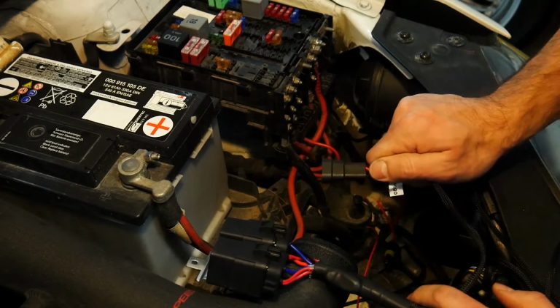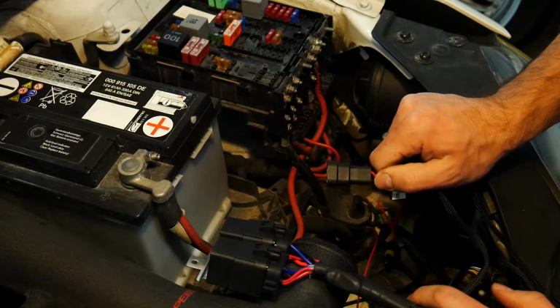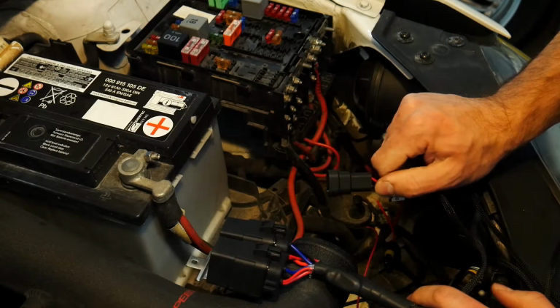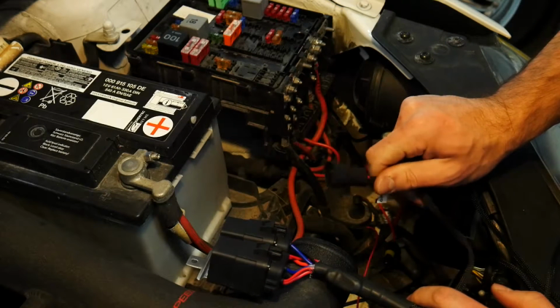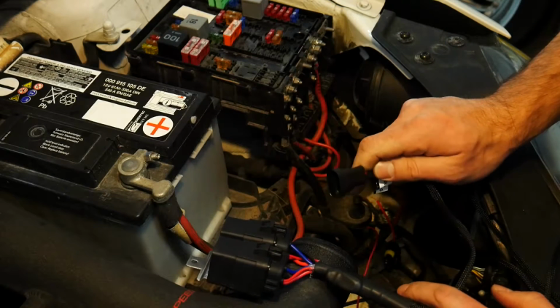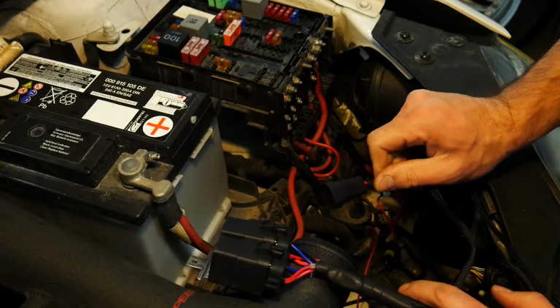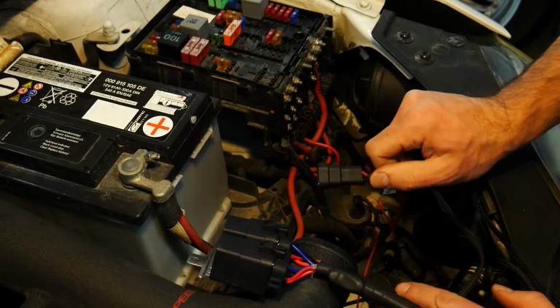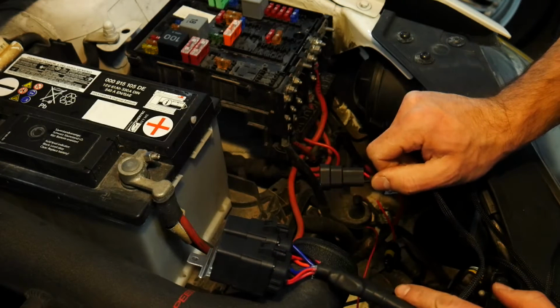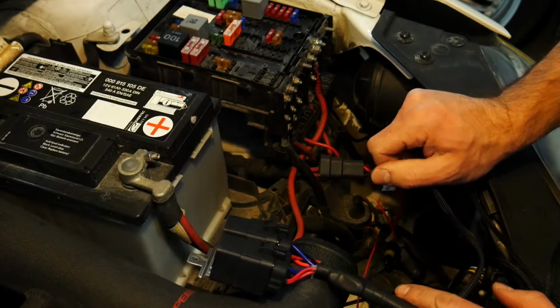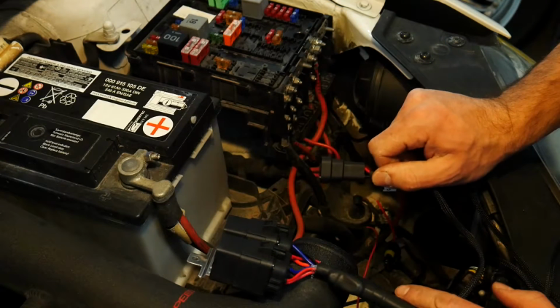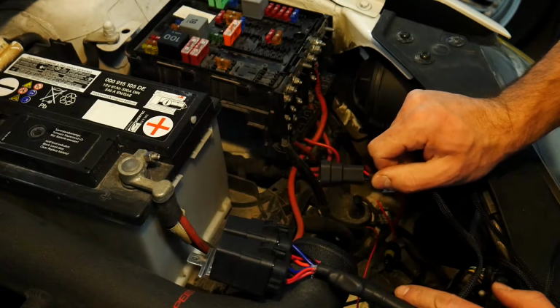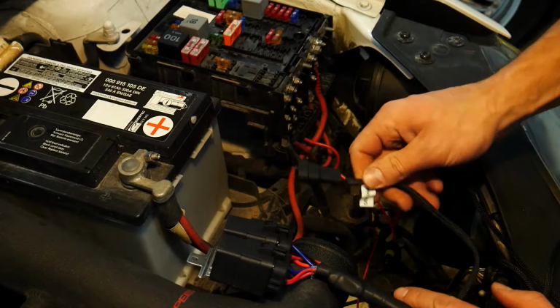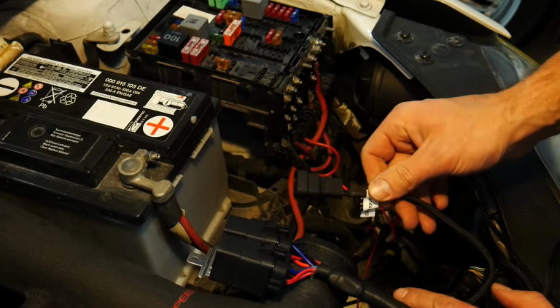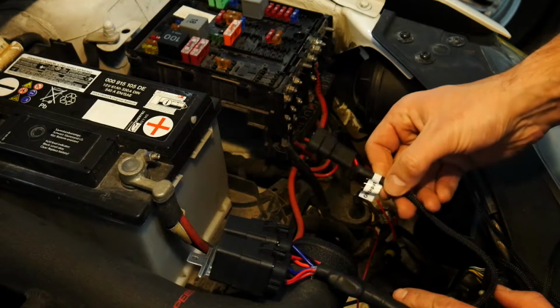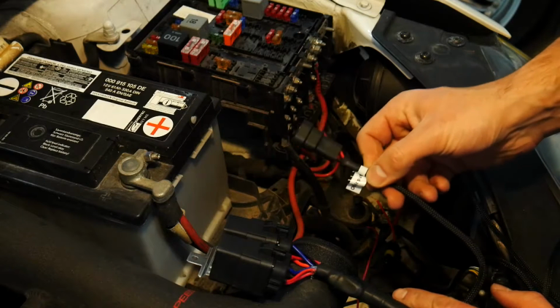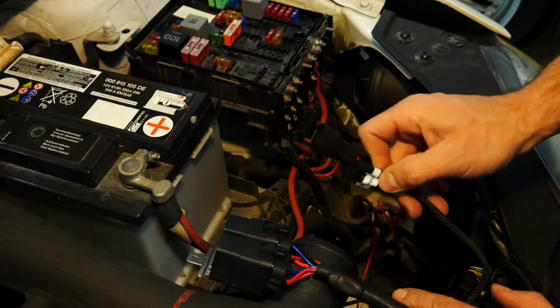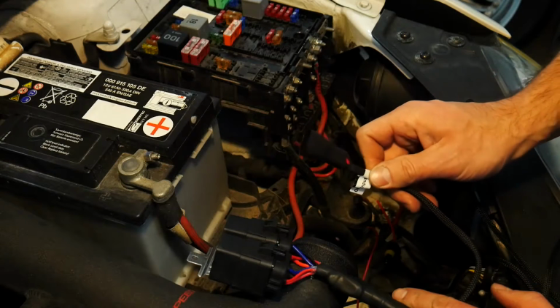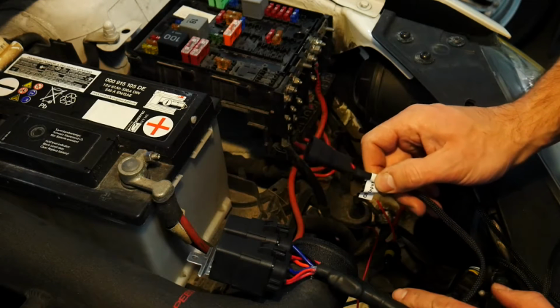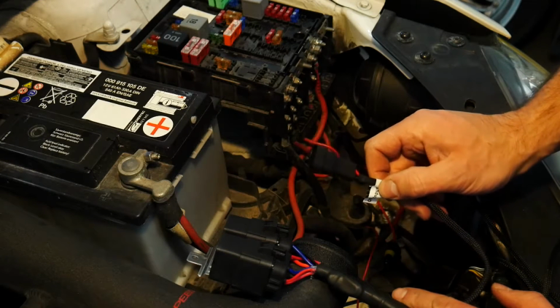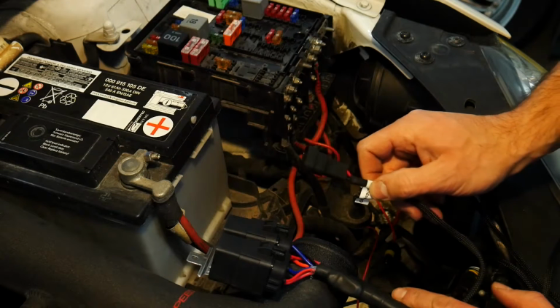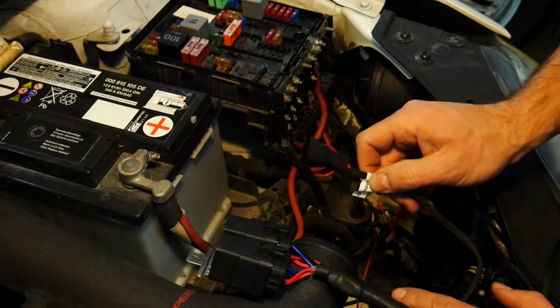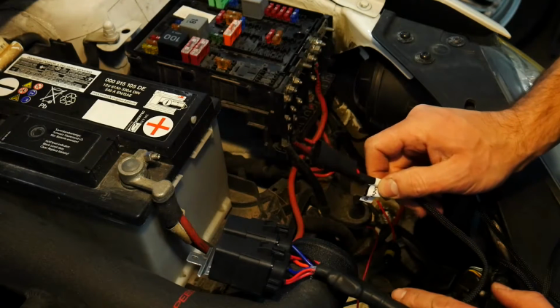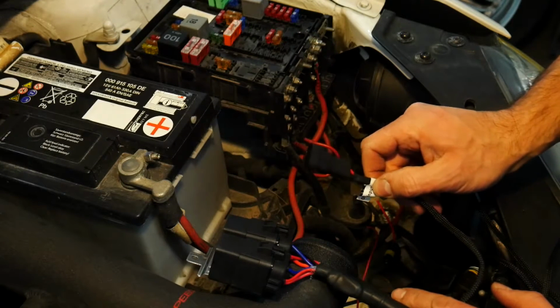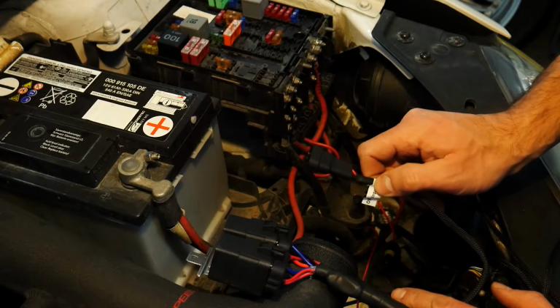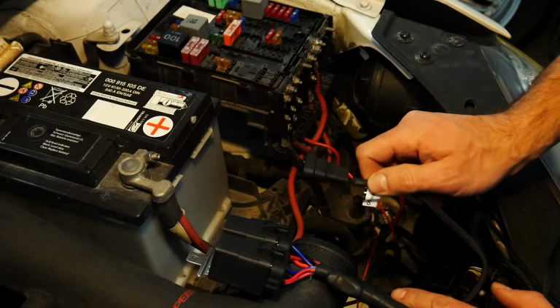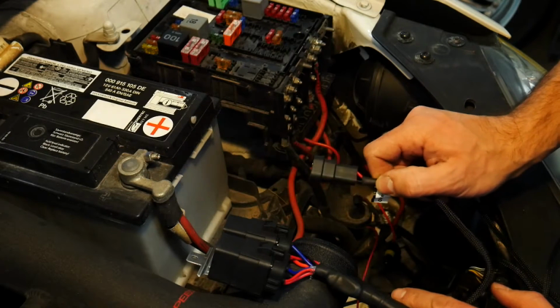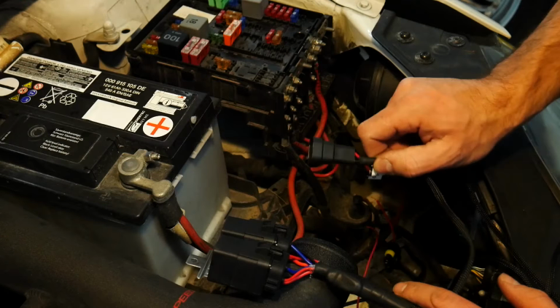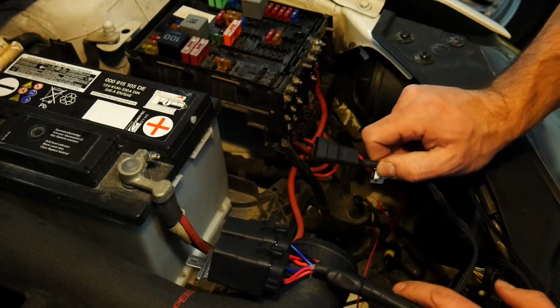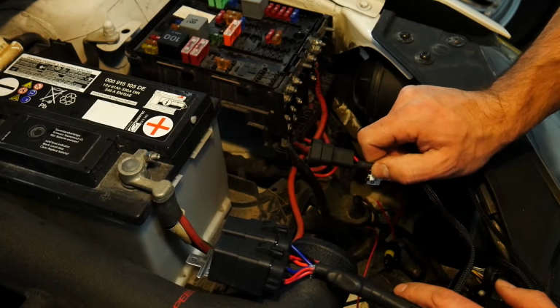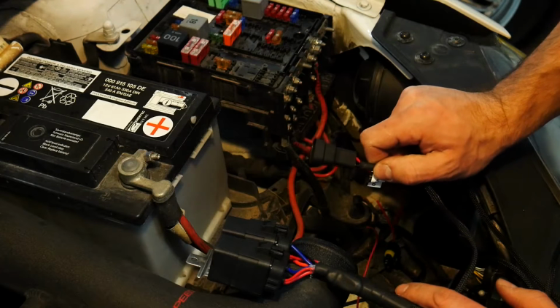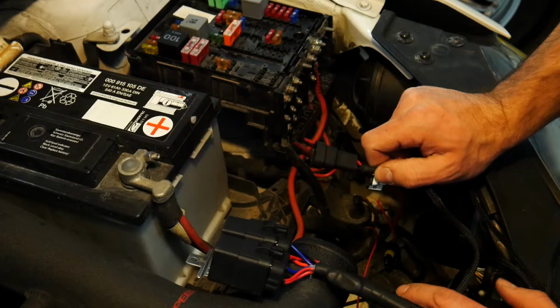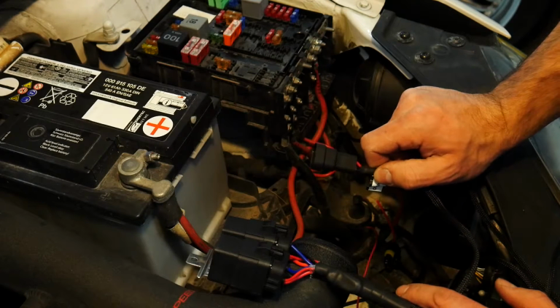After we've established power and ground, the next thing the harness is asking for is an input, and this is going to tell the harness when to turn the headlights on and off. You have a few options for this.